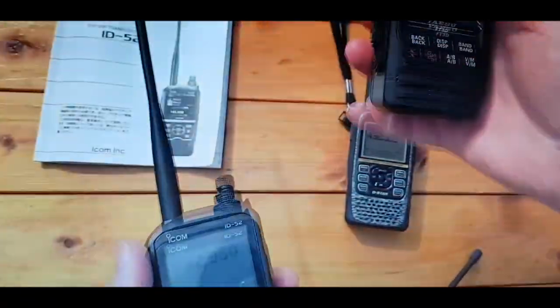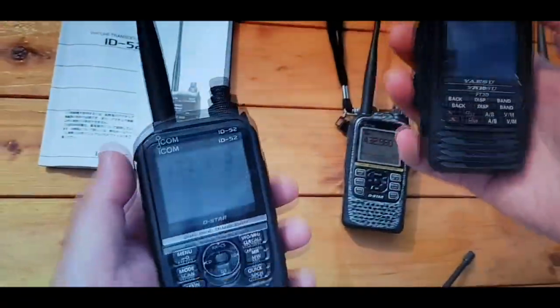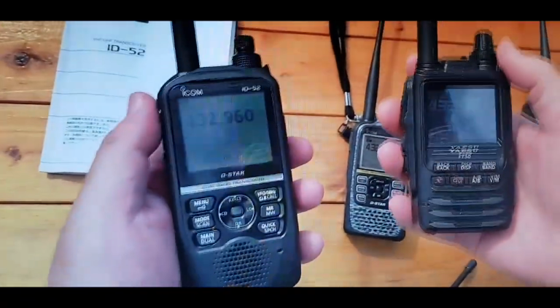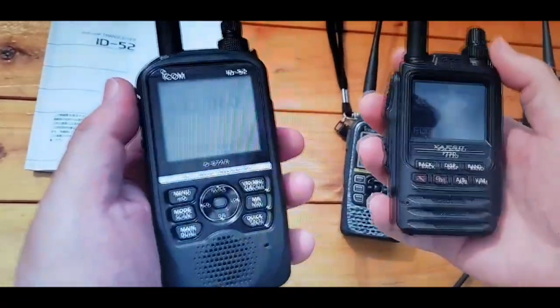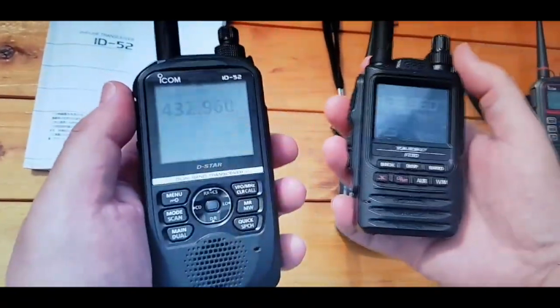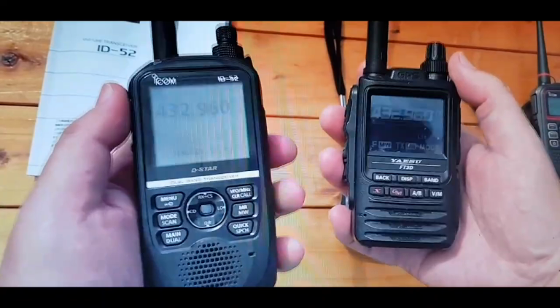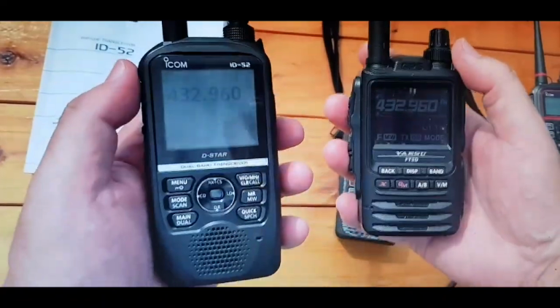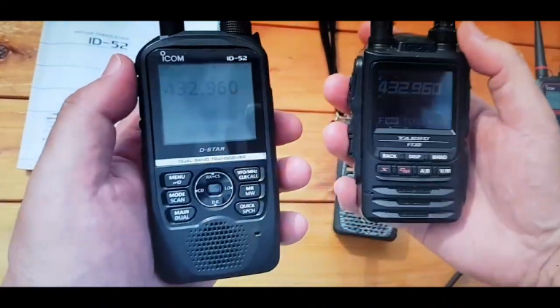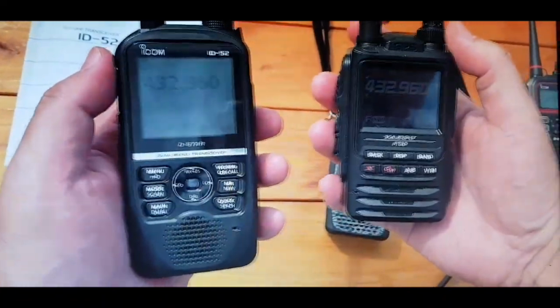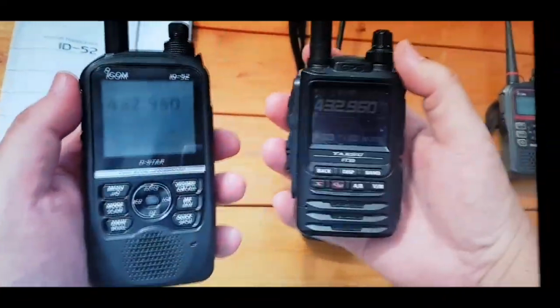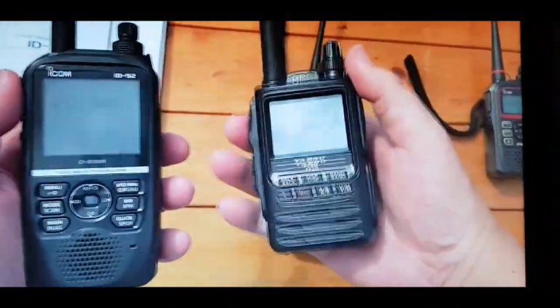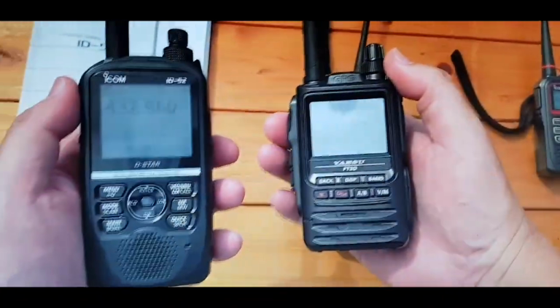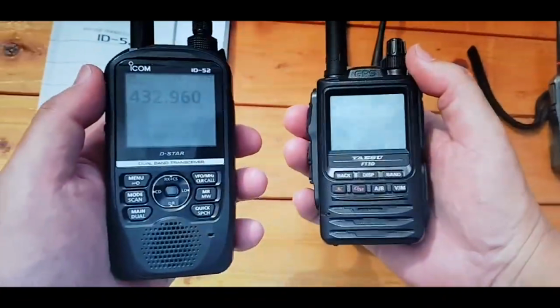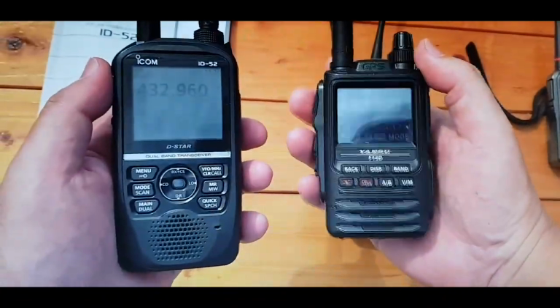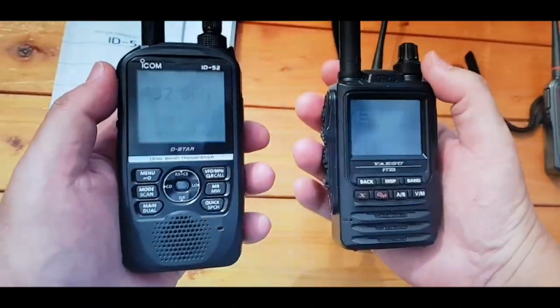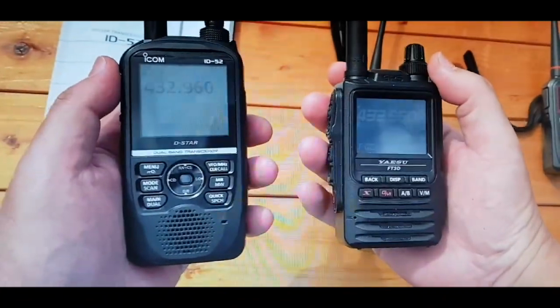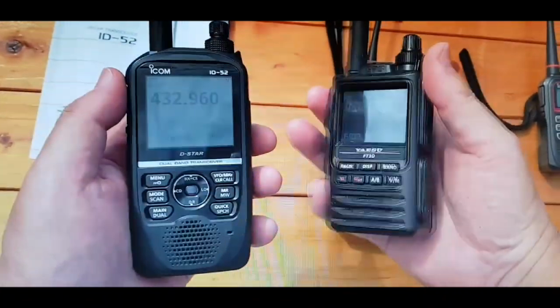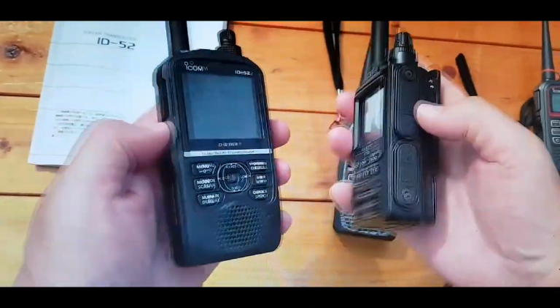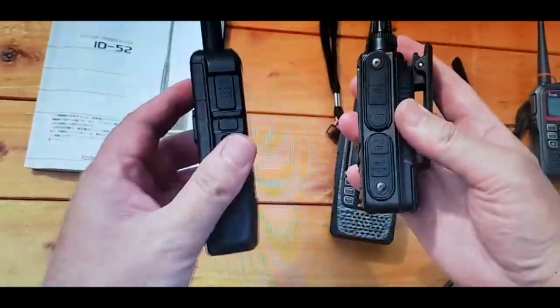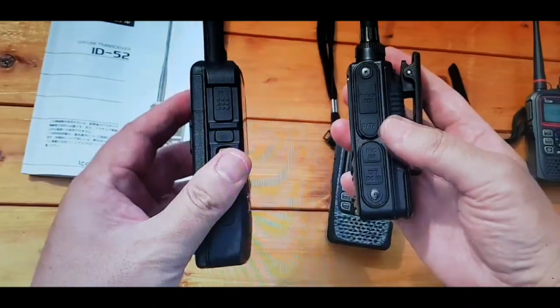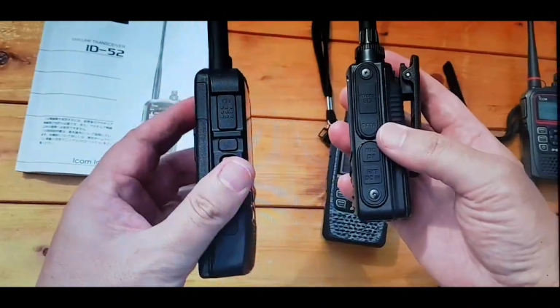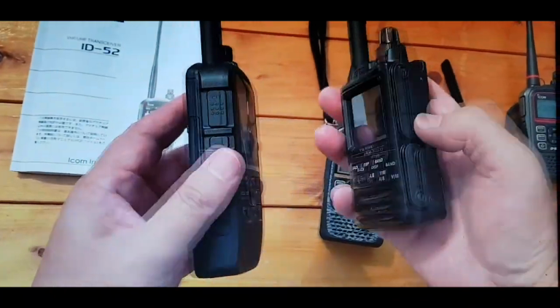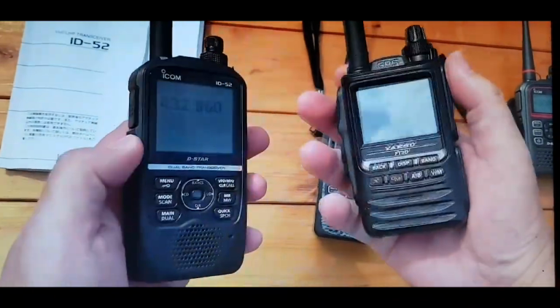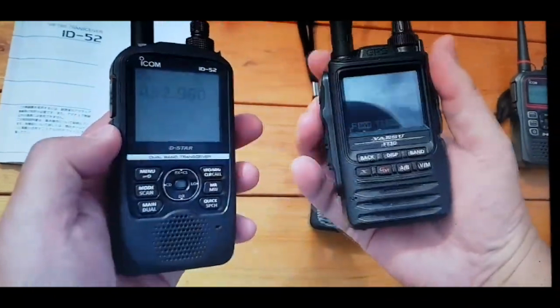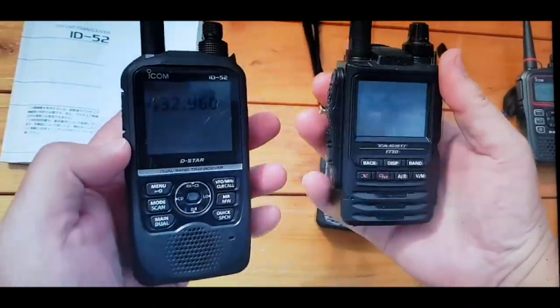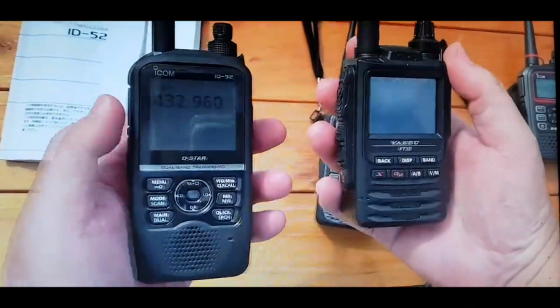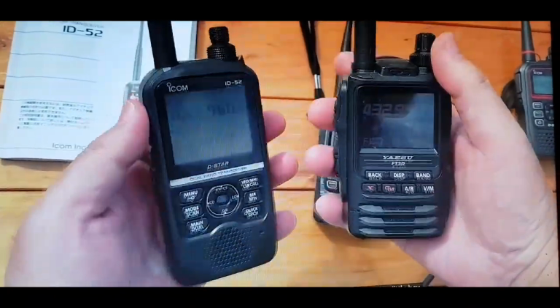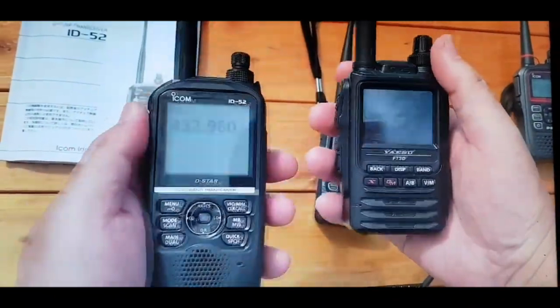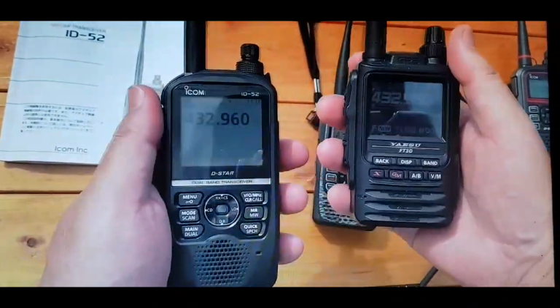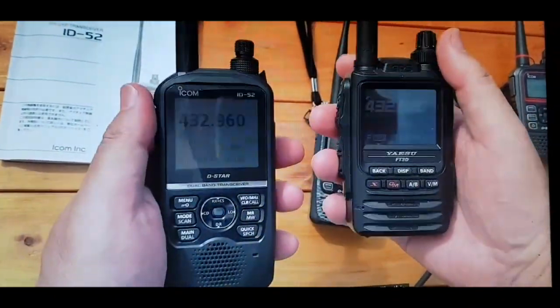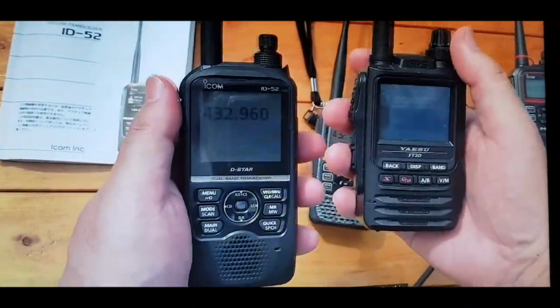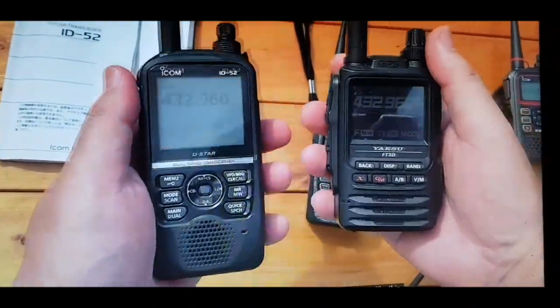Now the Yaesu FT3 is a chunky, more rugged design — still very appealing and the functionality is excellent — but you'll find the speaker on the ID52 is a lot louder.